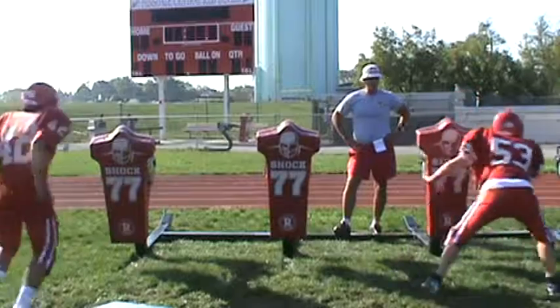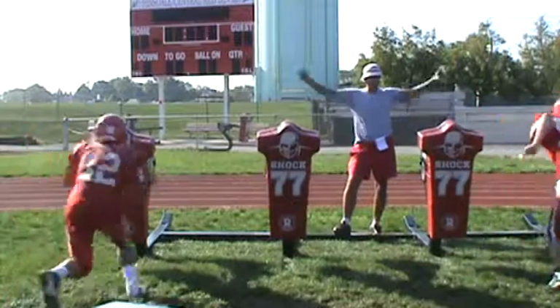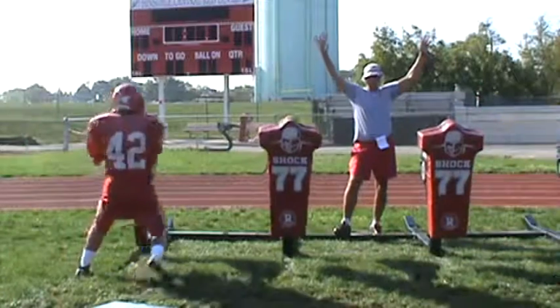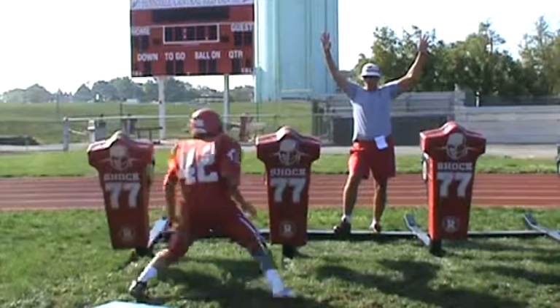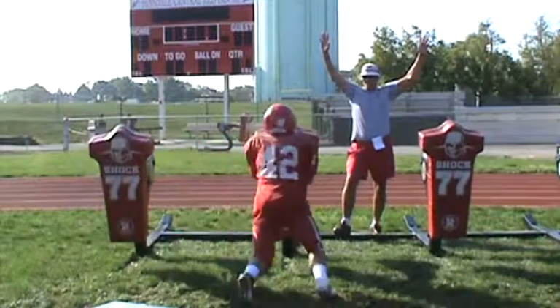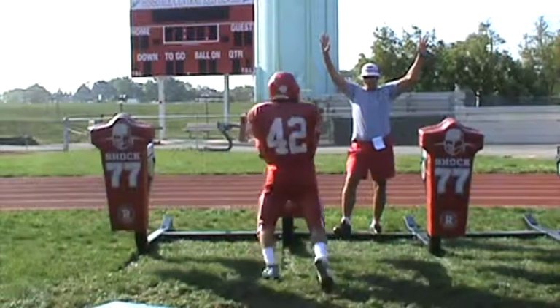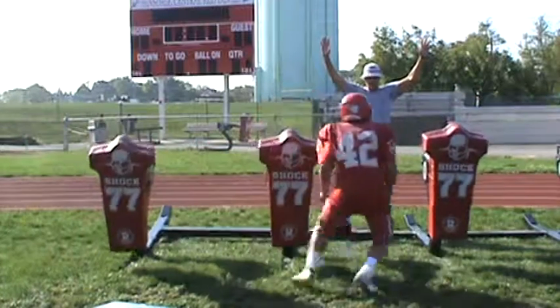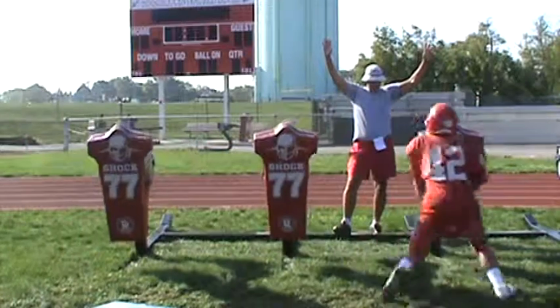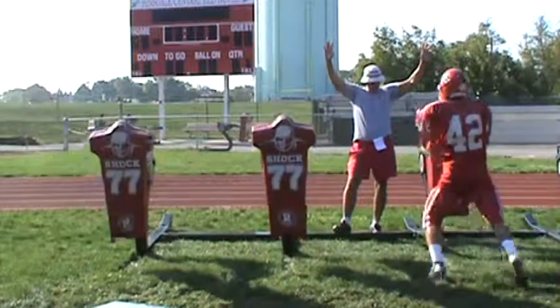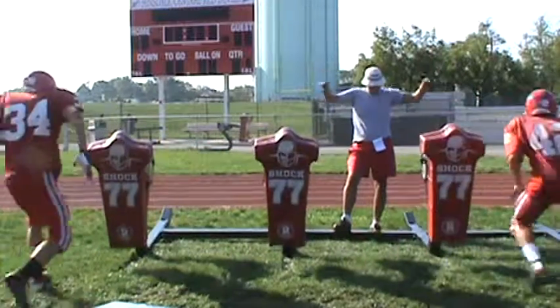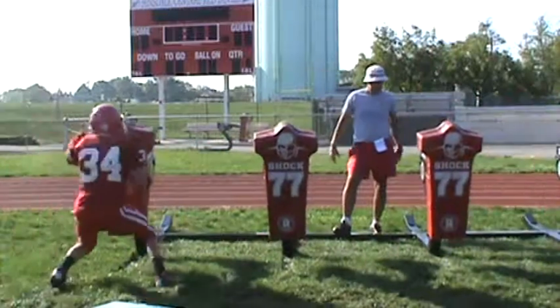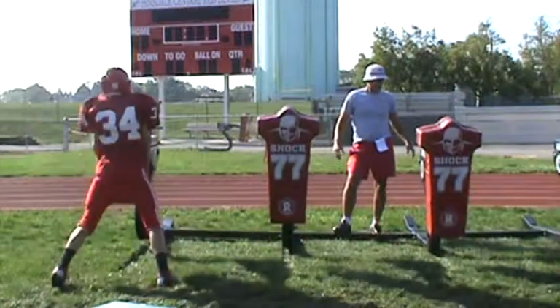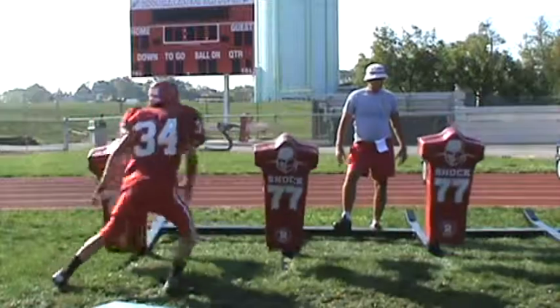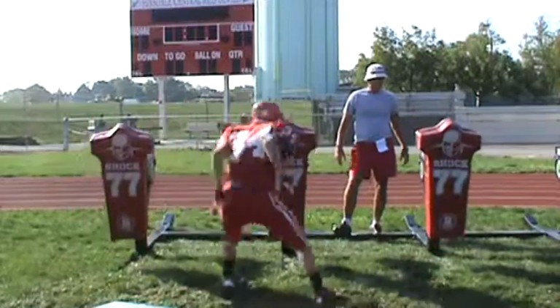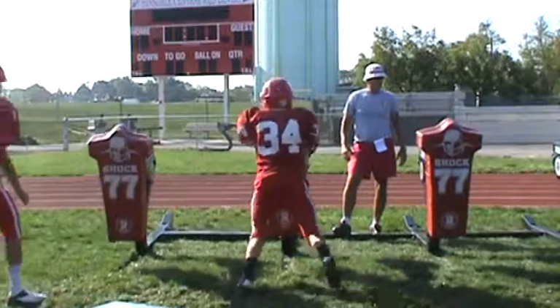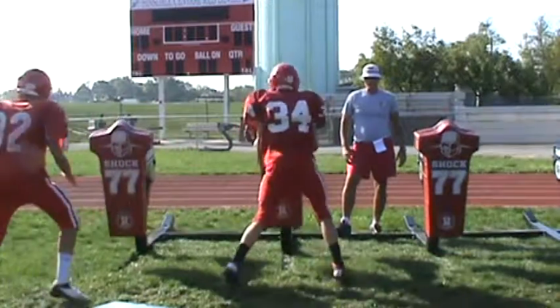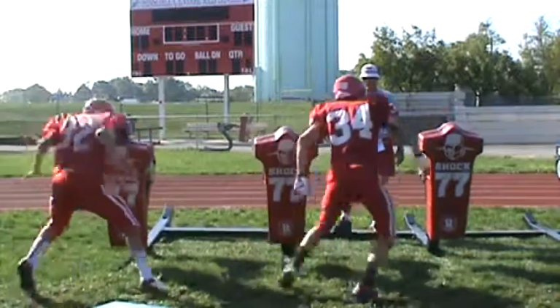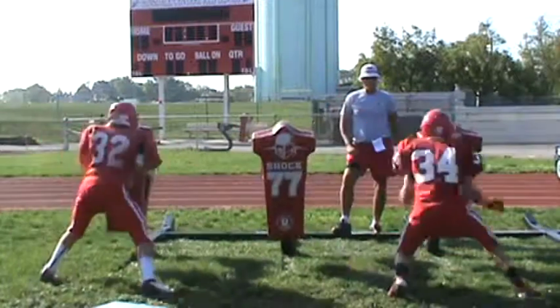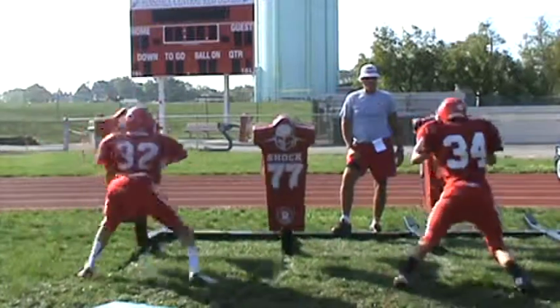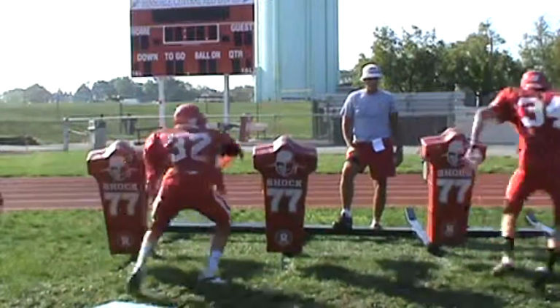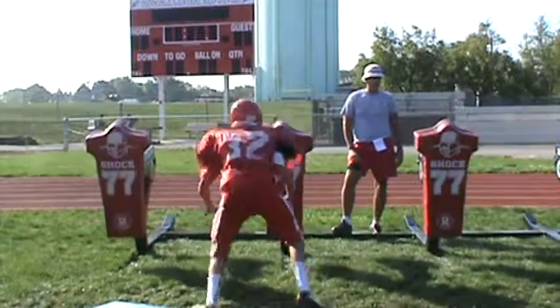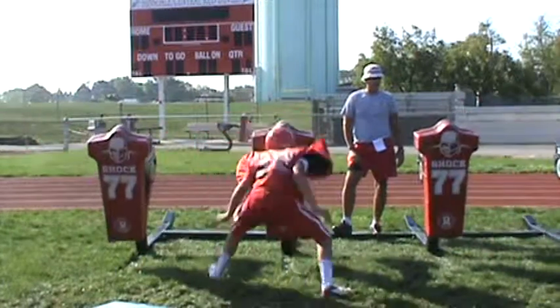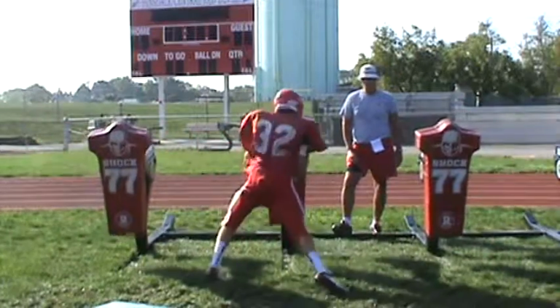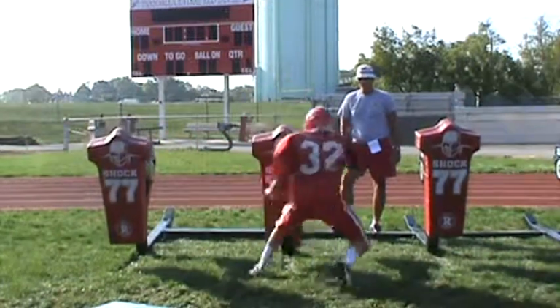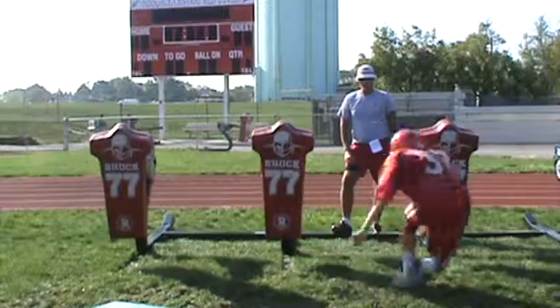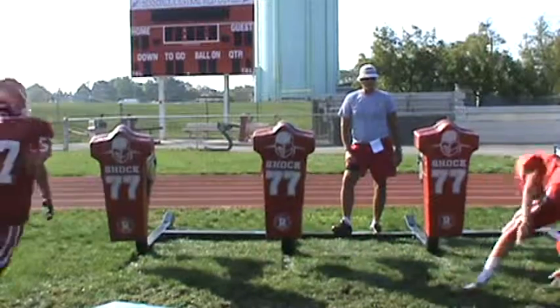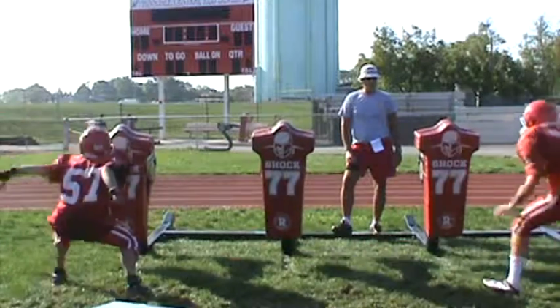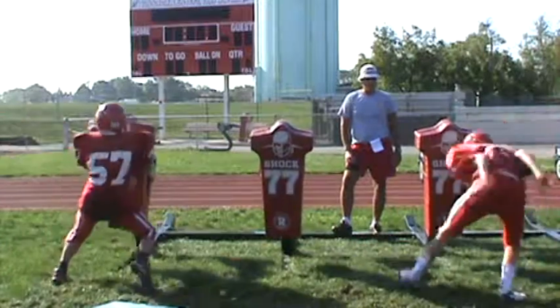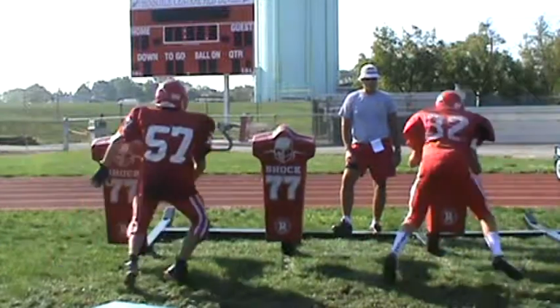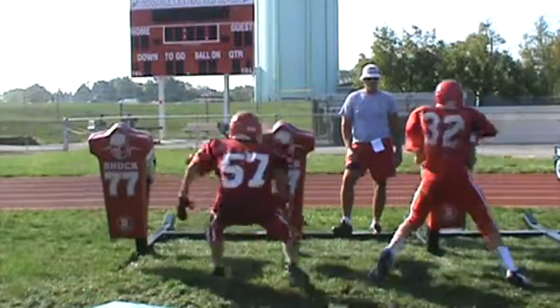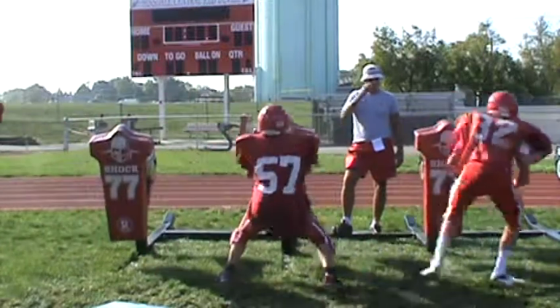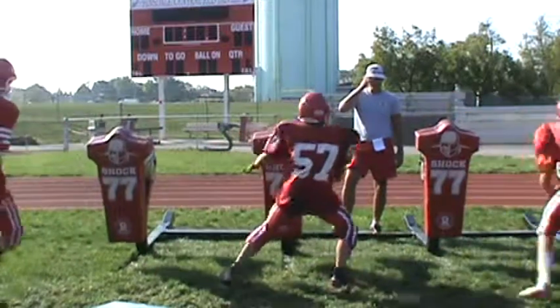Head up. You got to have your eyes up. Eyes up, Graham. Eyes up. Get it. Stay down. Stay down, Mike — don't get tall. Come on, Austin. Got nothing there.